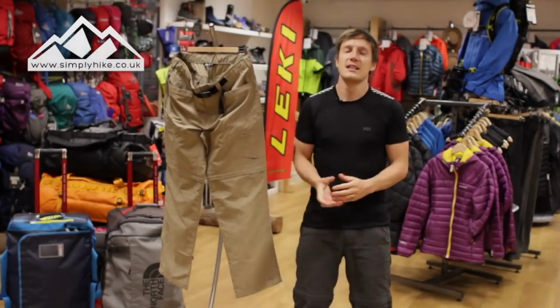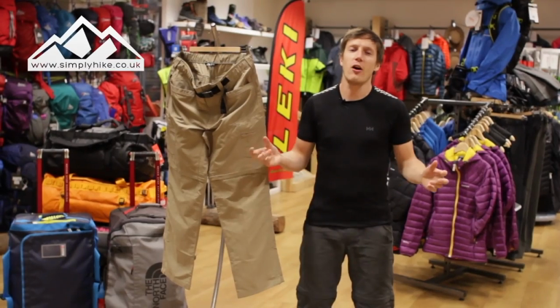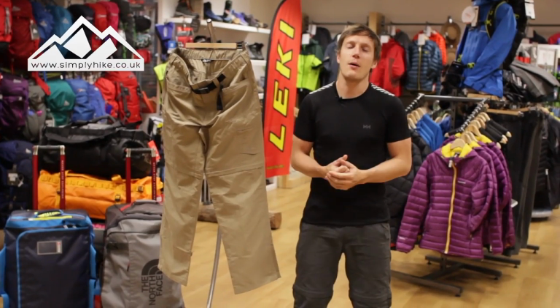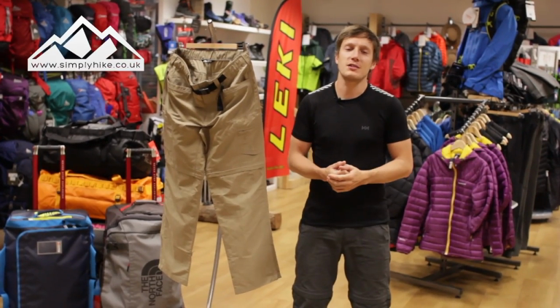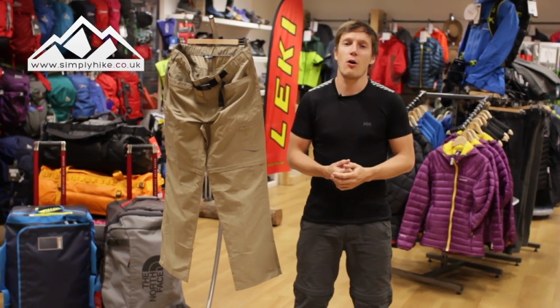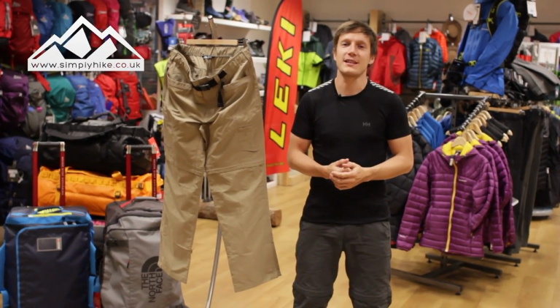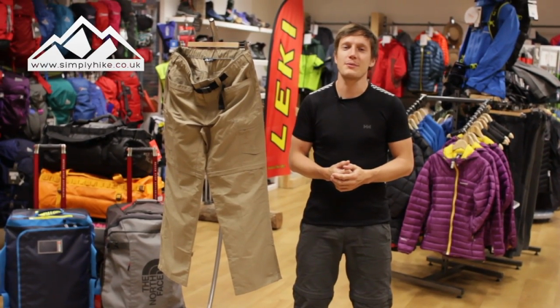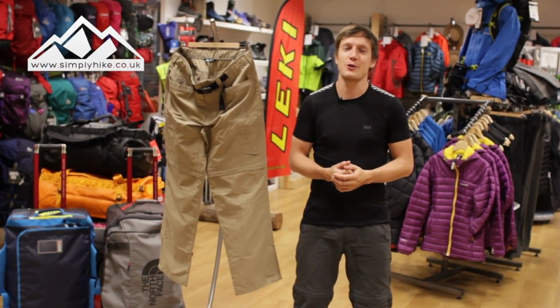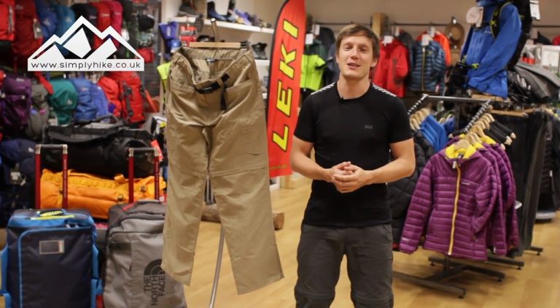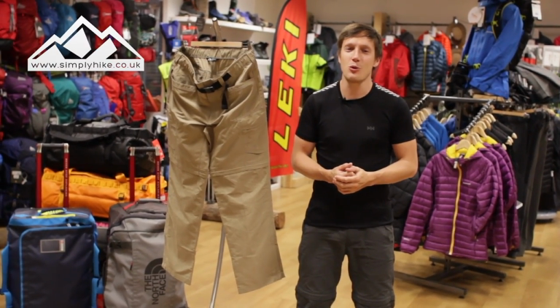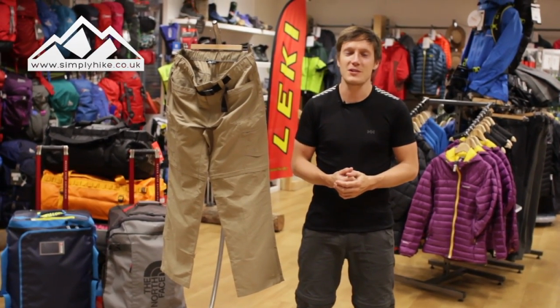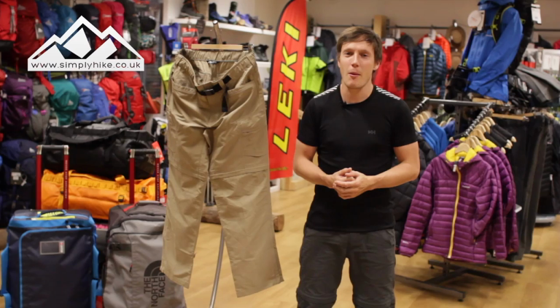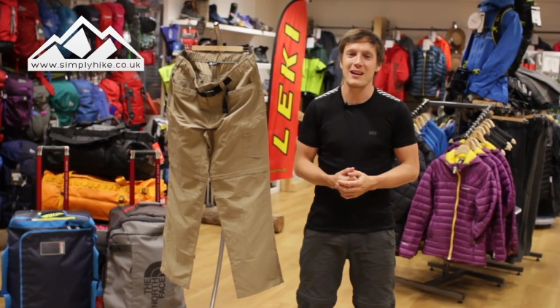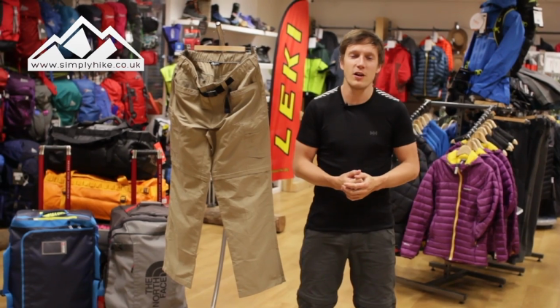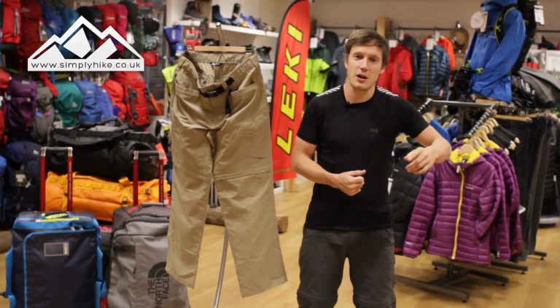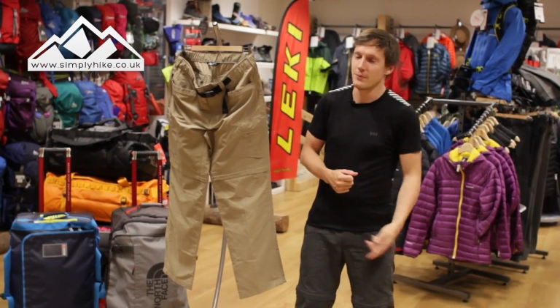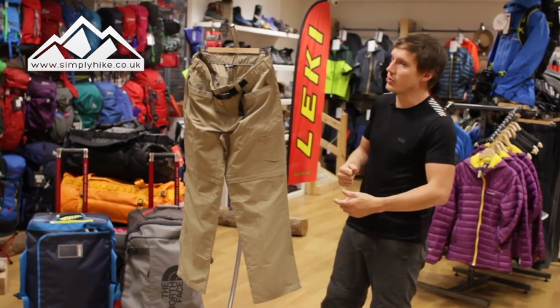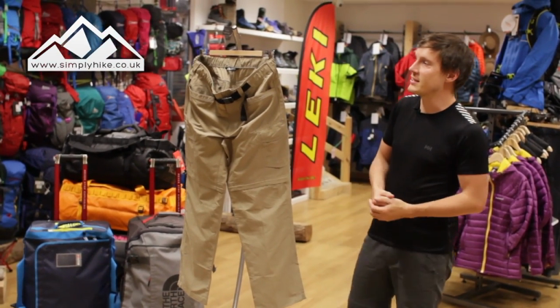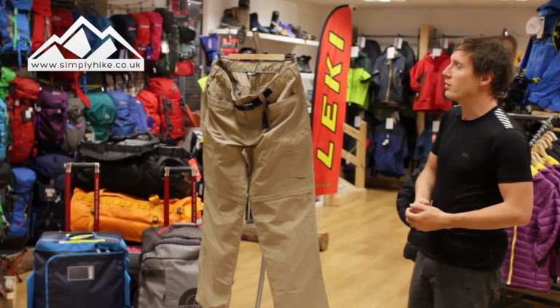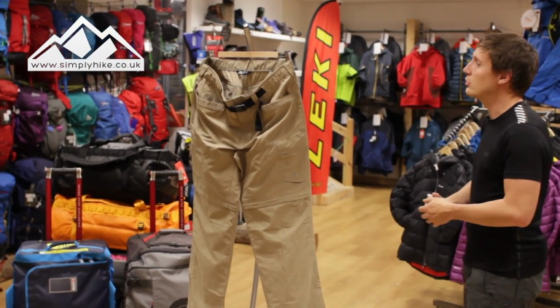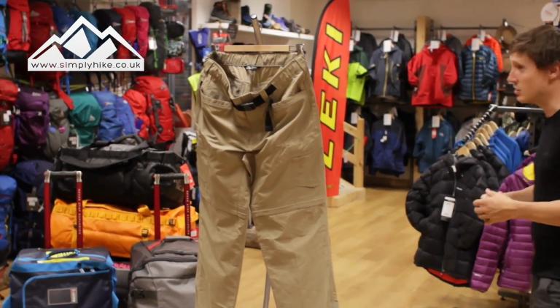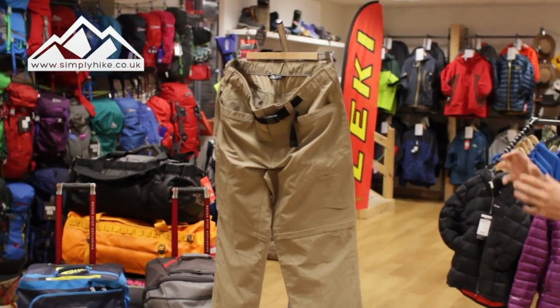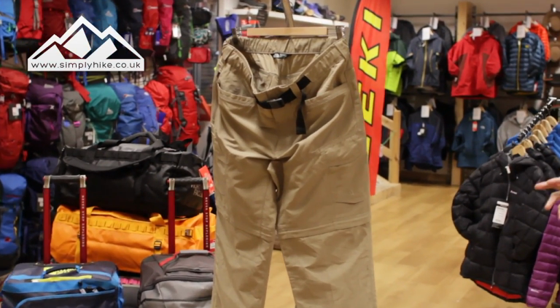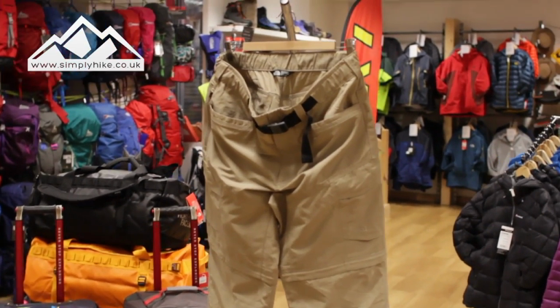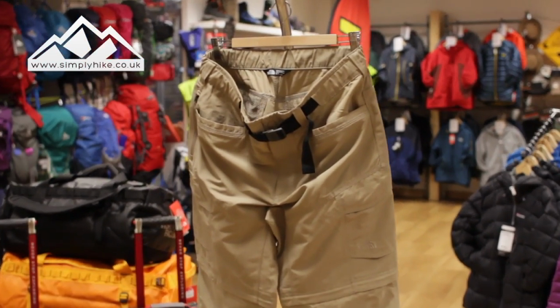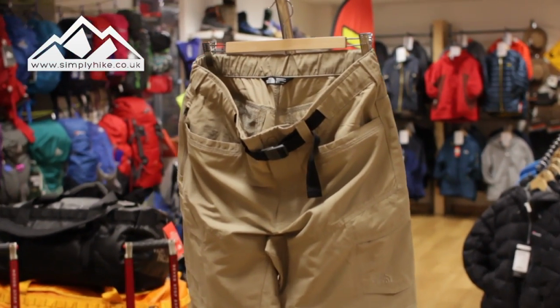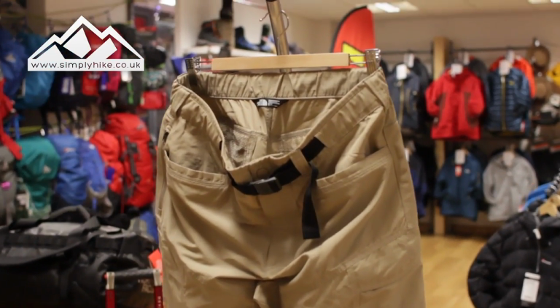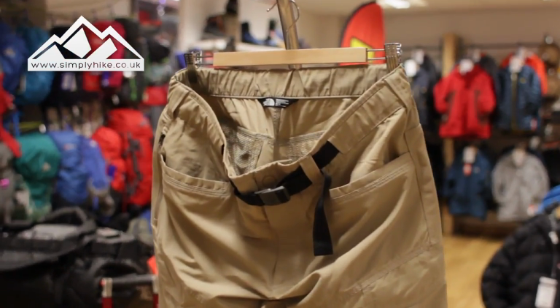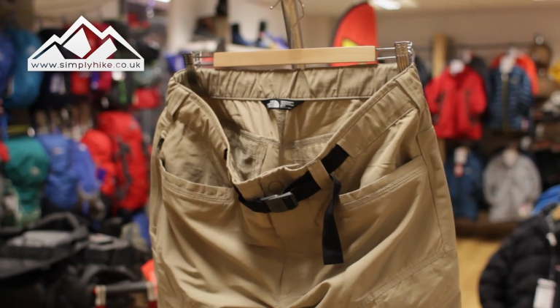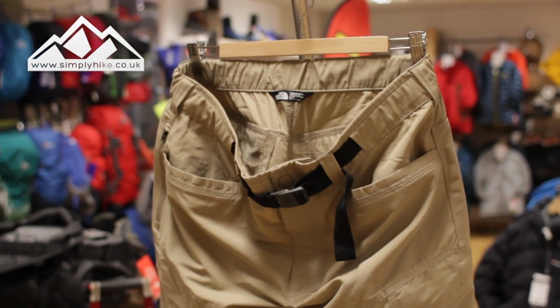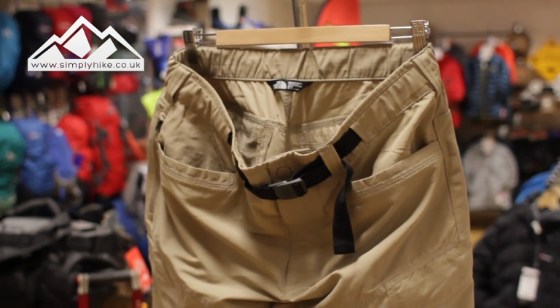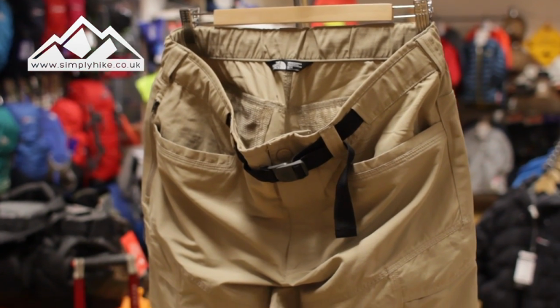Hey guys and welcome to Simply Hike. Today we're going to be taking a look at the North Face Paramount Peak Convertible Trouser. So let's take a closer look now. The trouser itself is nice and lightweight, hard wearing, and also quick drying.